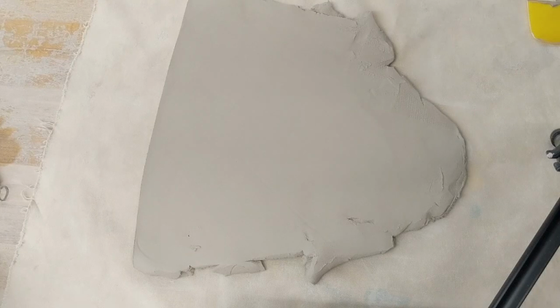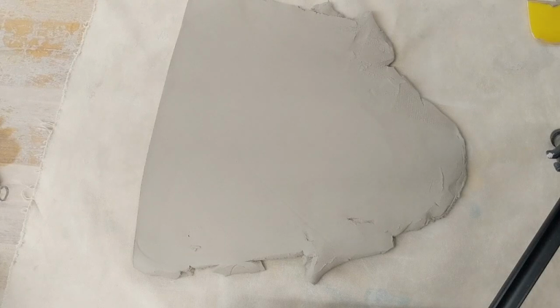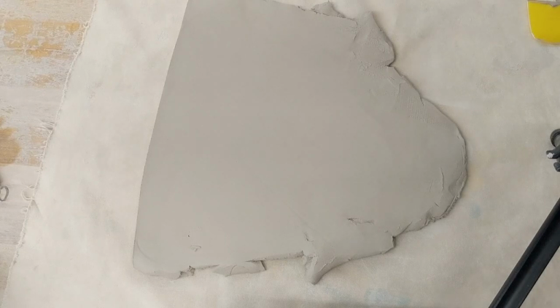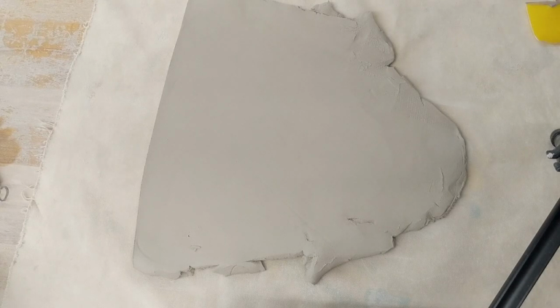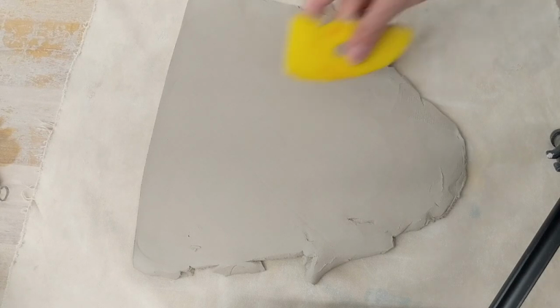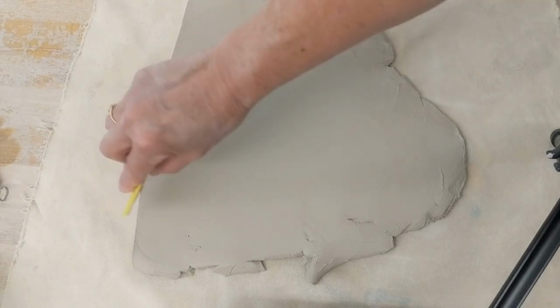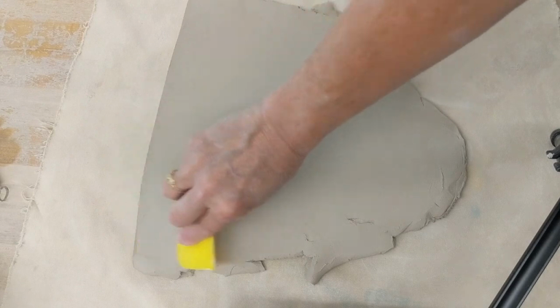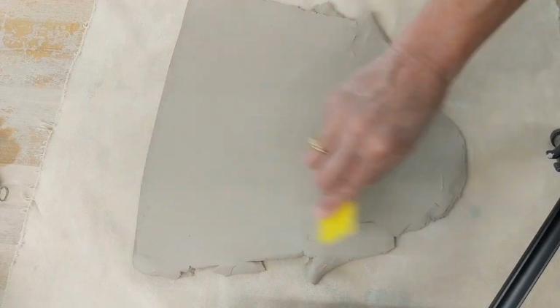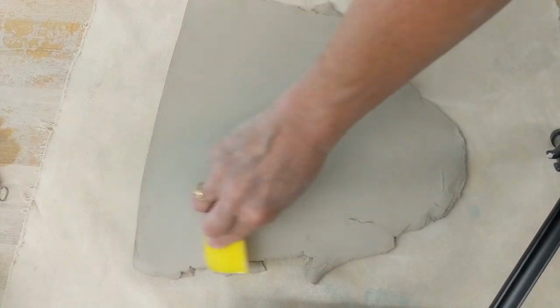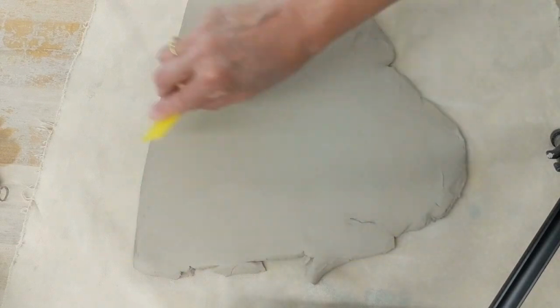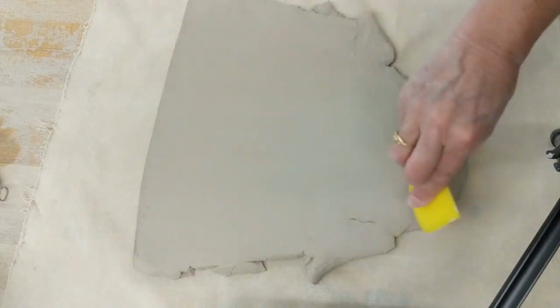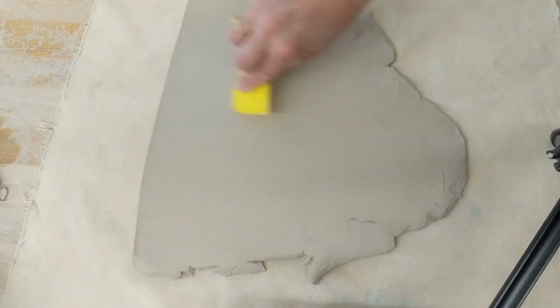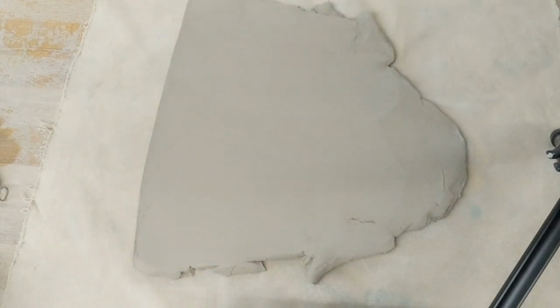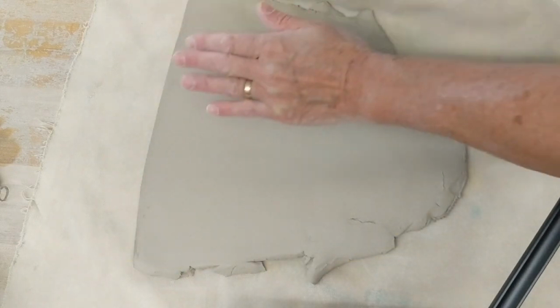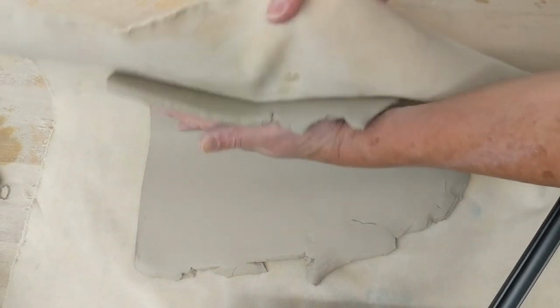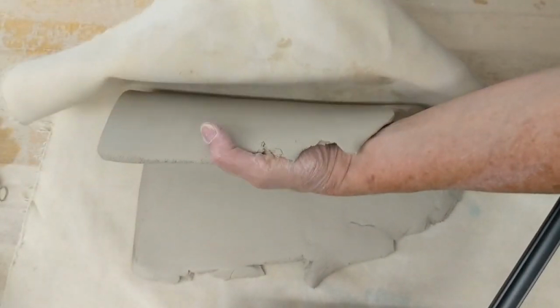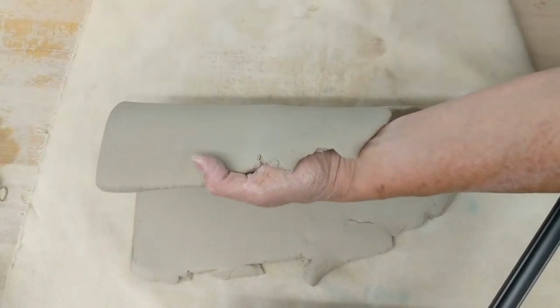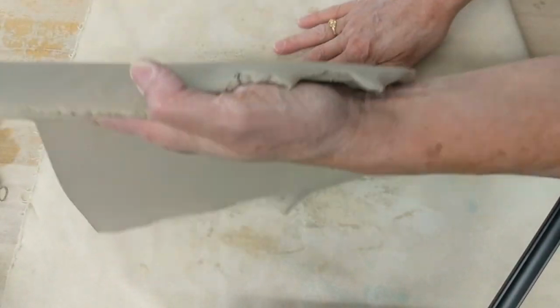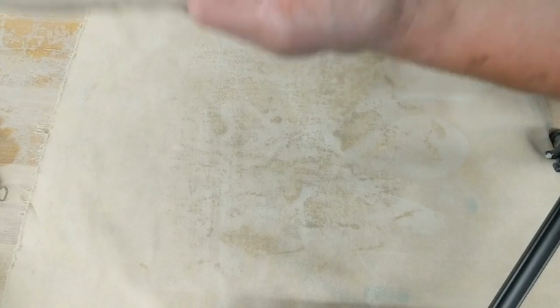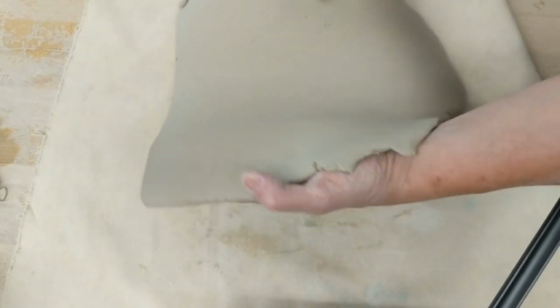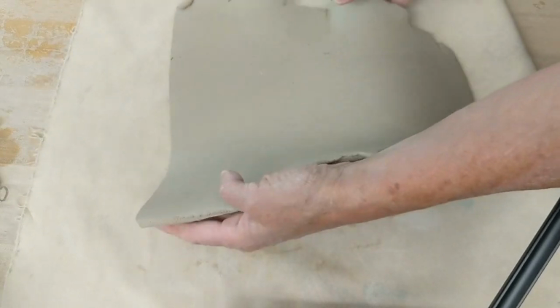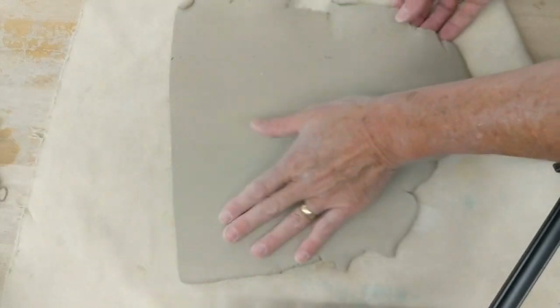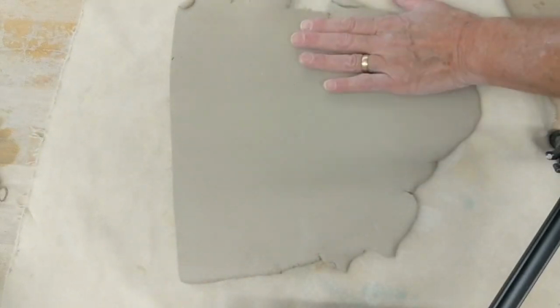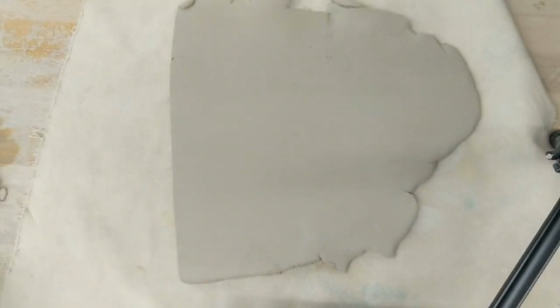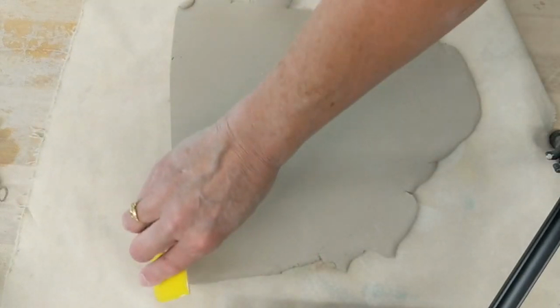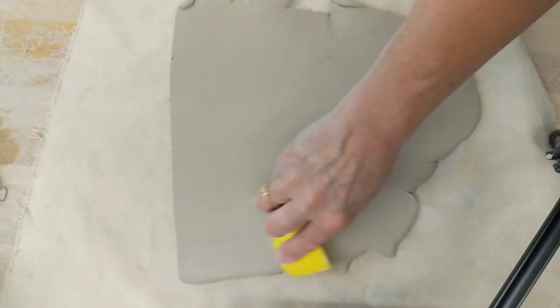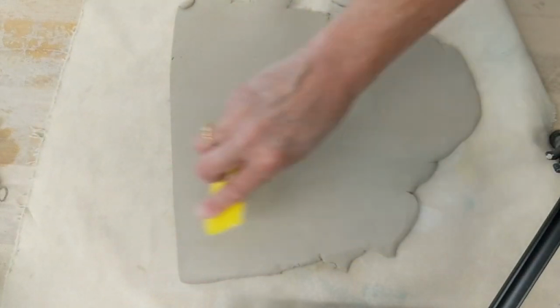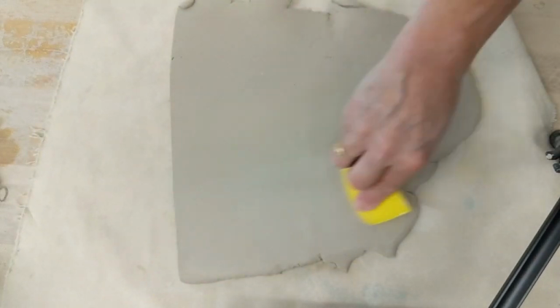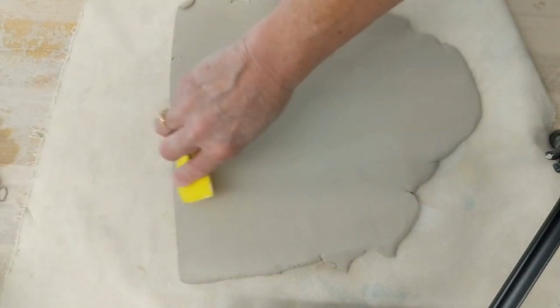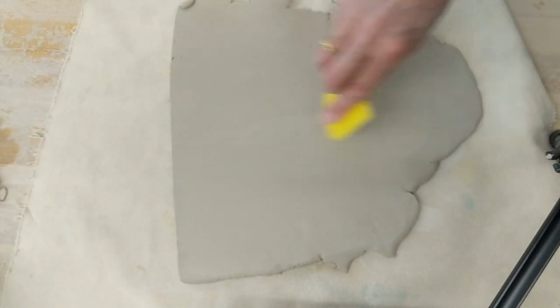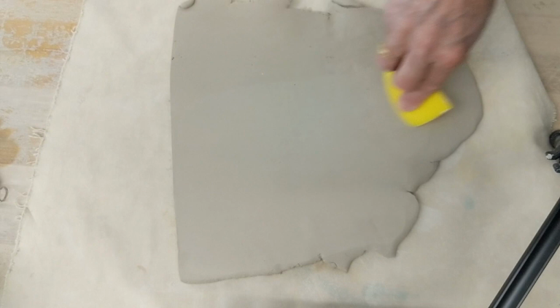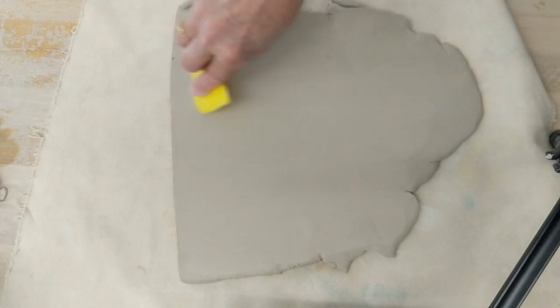You want to start with the slab that you've compressed well on both sides. You'll notice that I'm working on canvas because I don't want the clay to stick to the table.